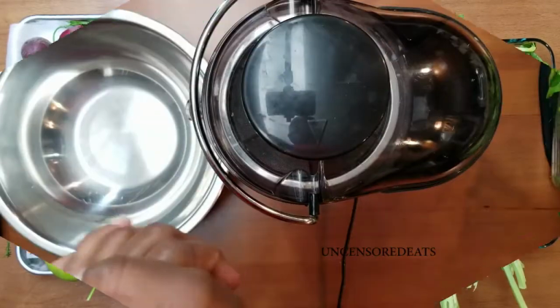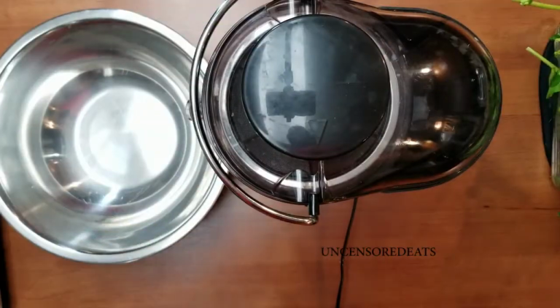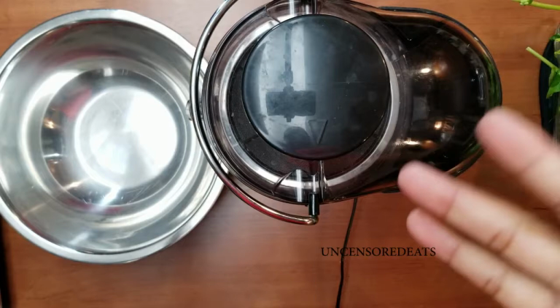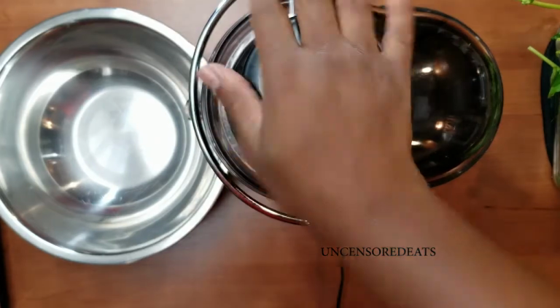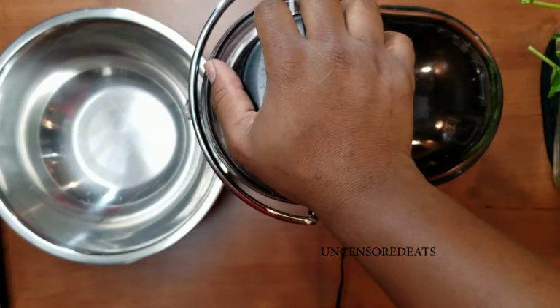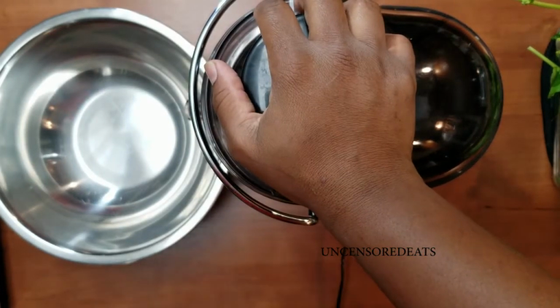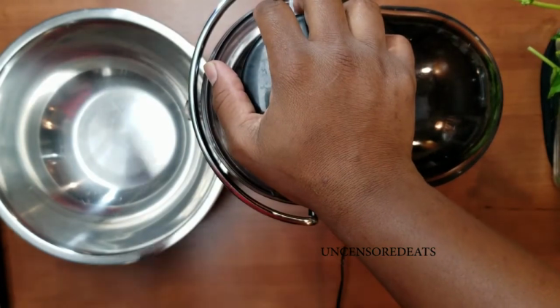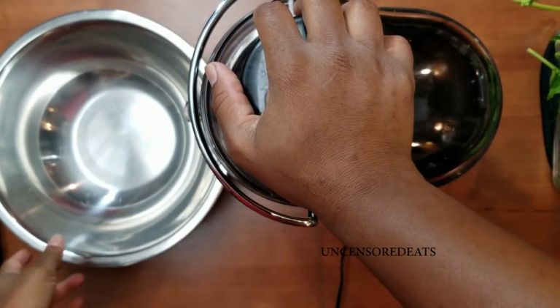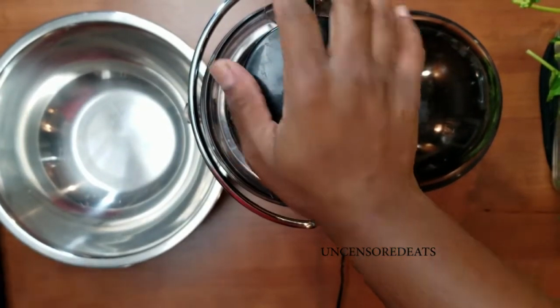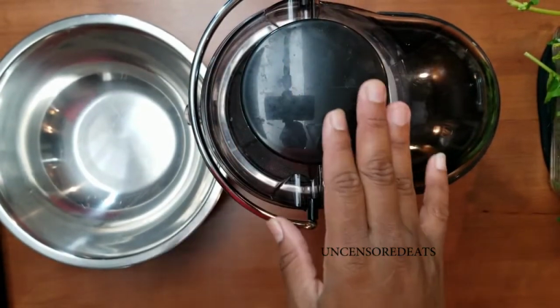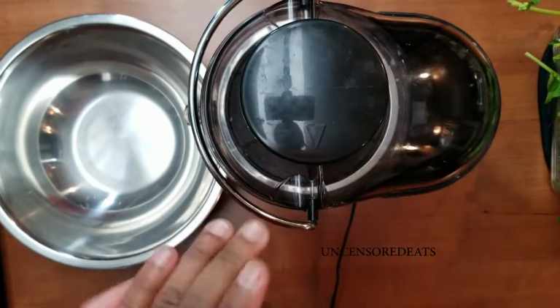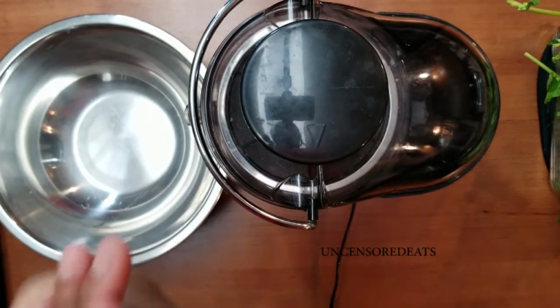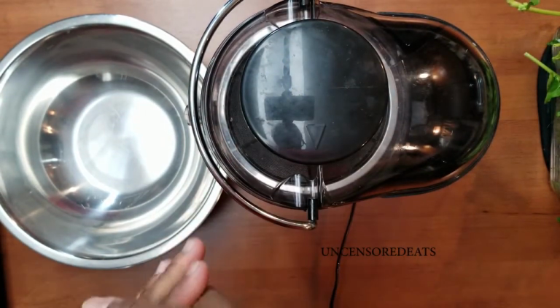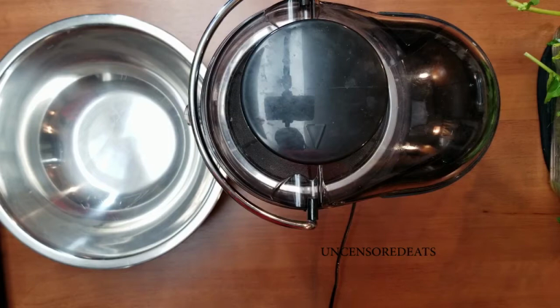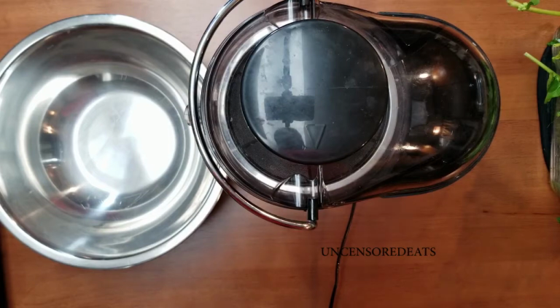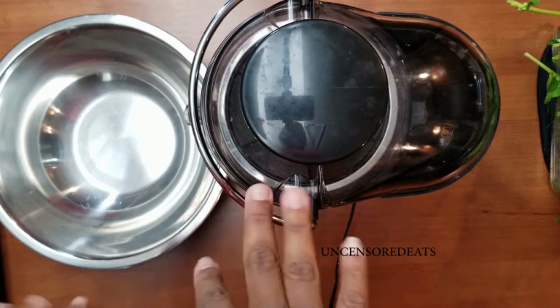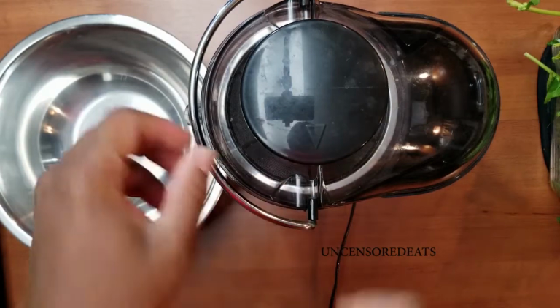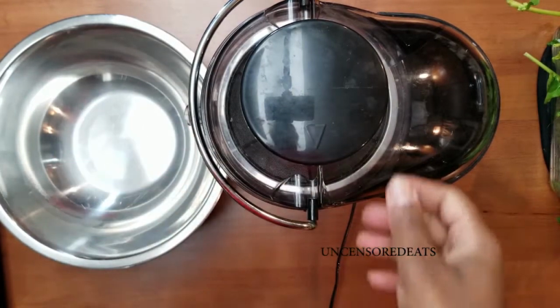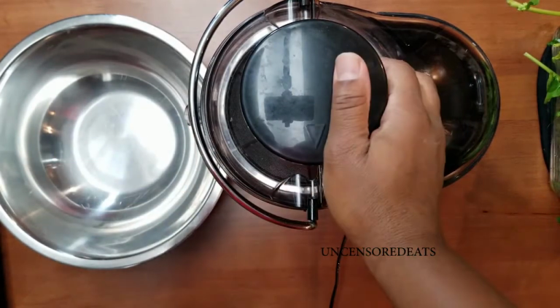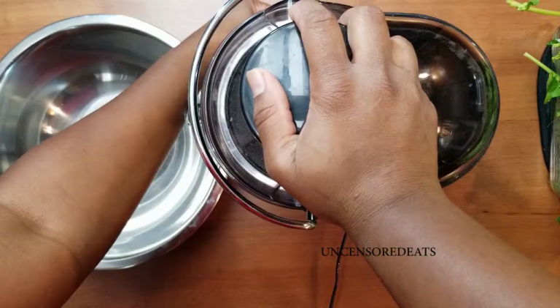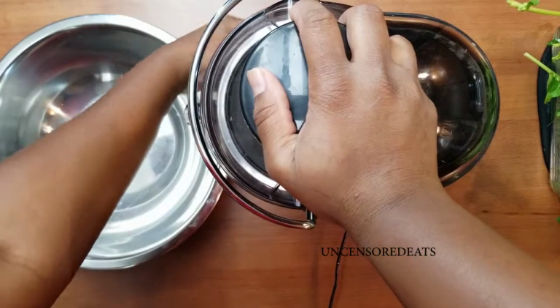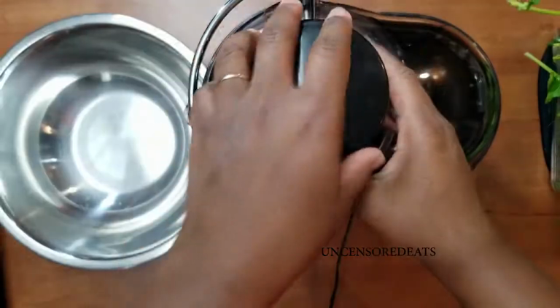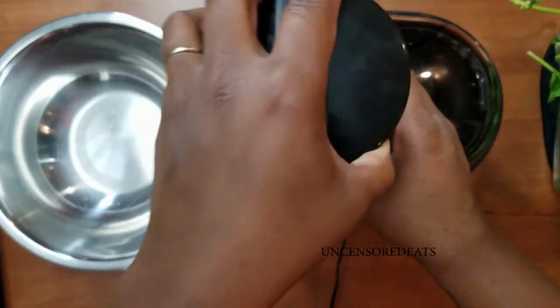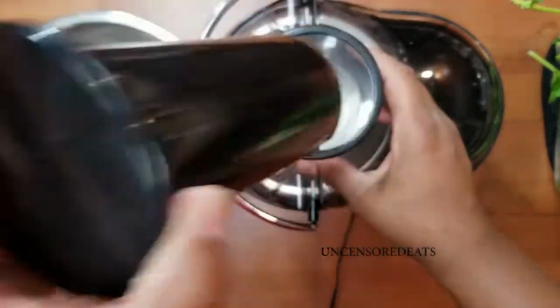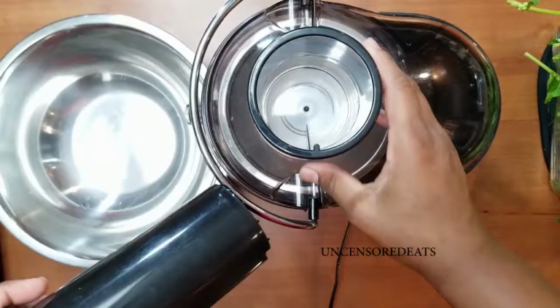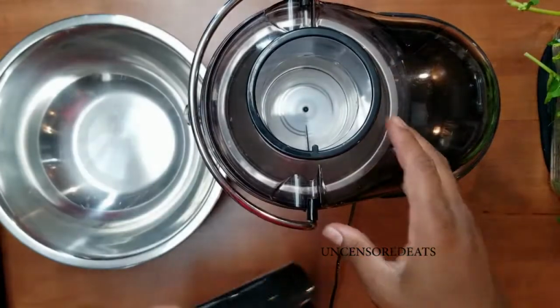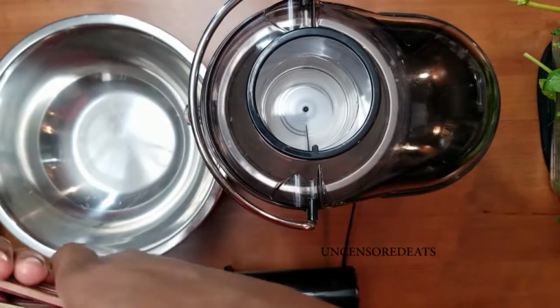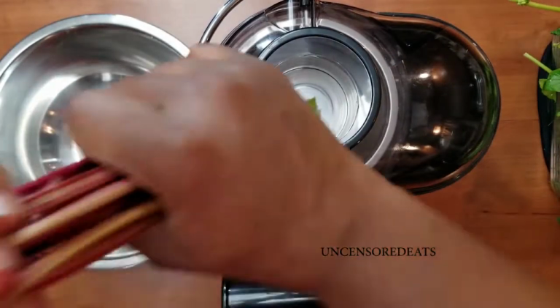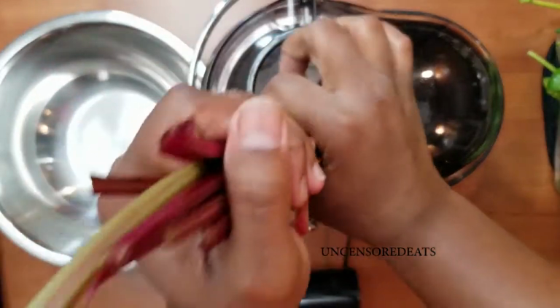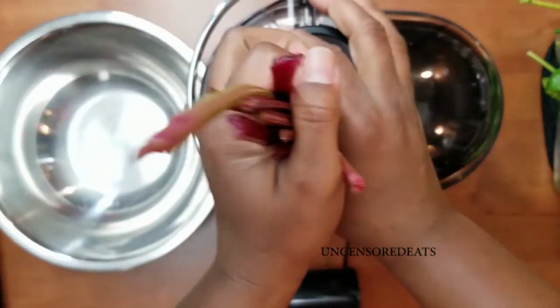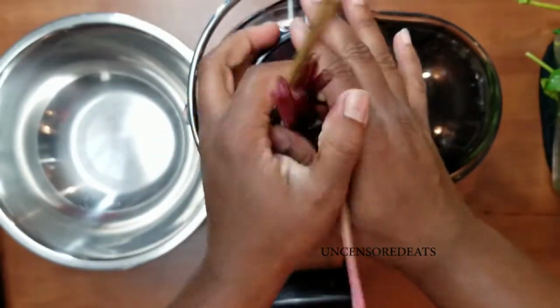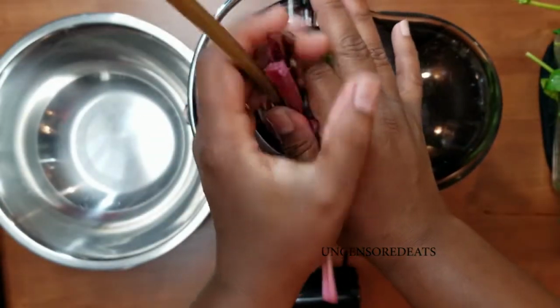All right guys, we're ready to juice. I got my juicer set up right here. I have my bowl and also a knife to cut up my apples and my lemons. I'm going to start with my beet stems.